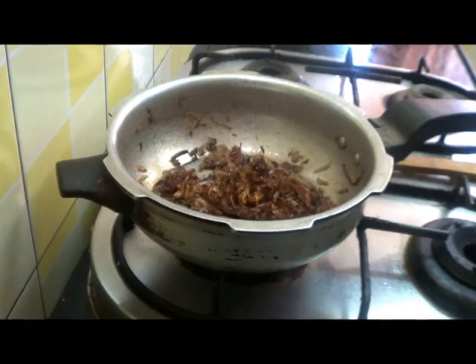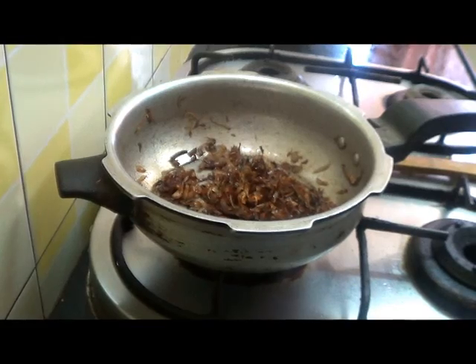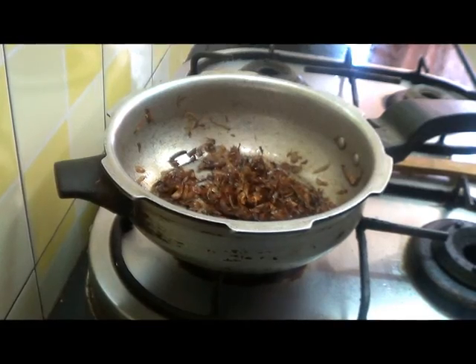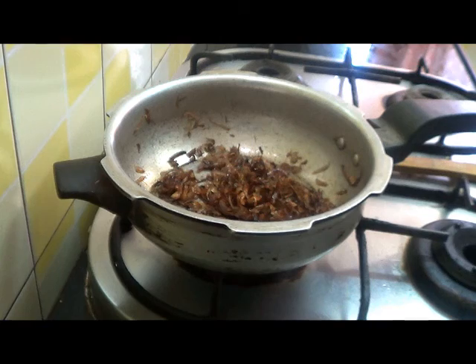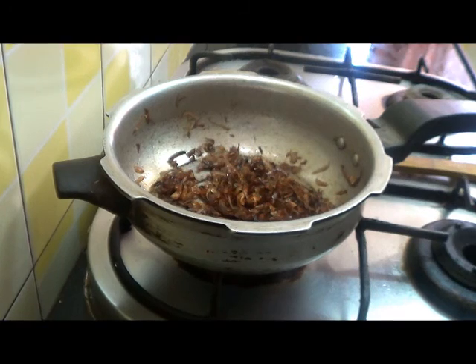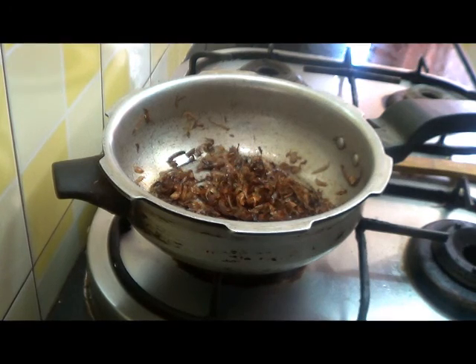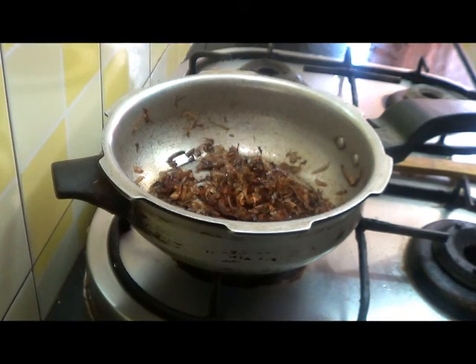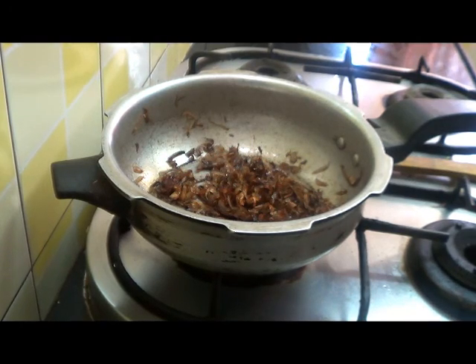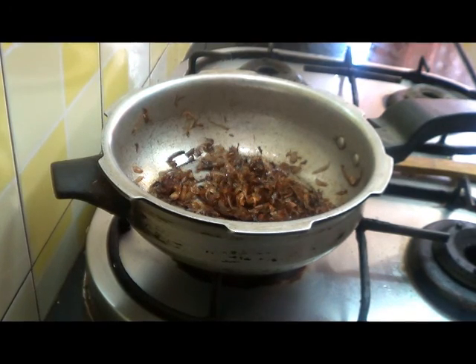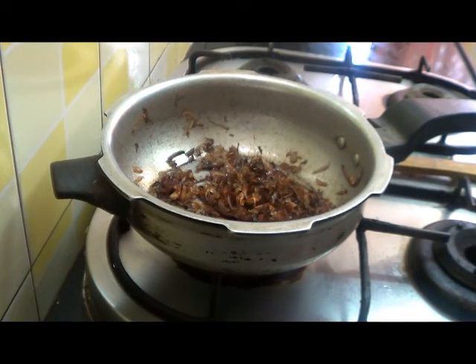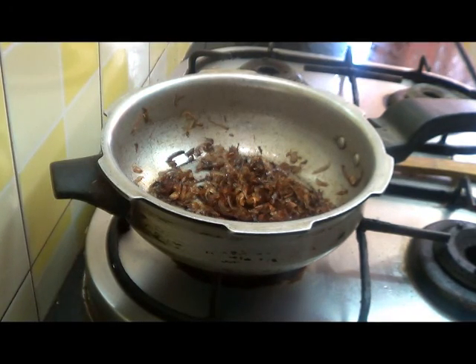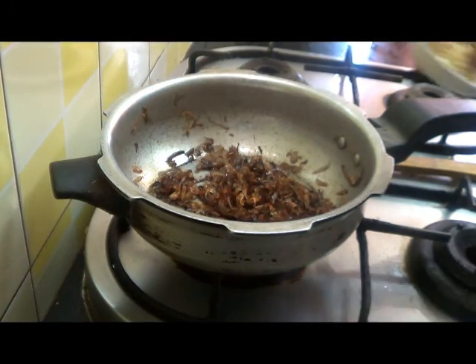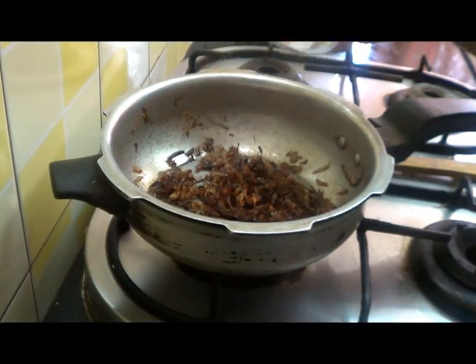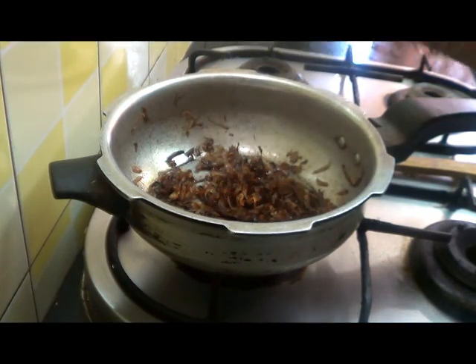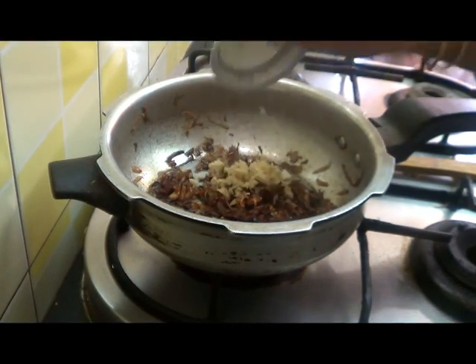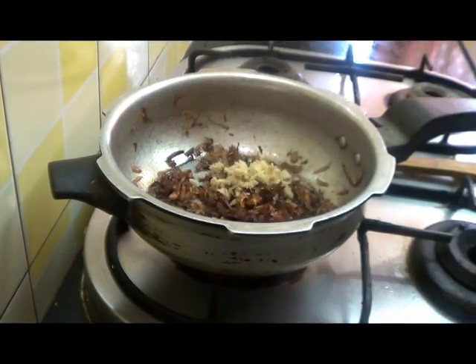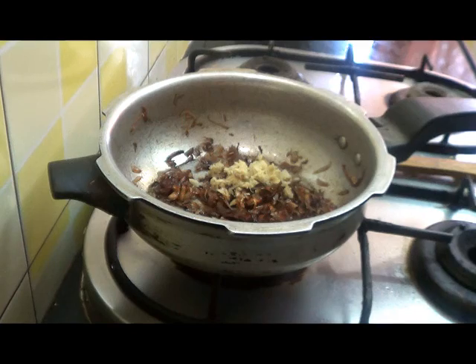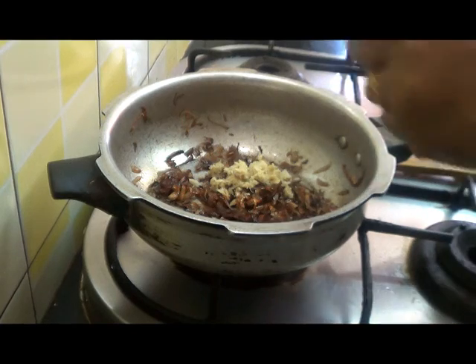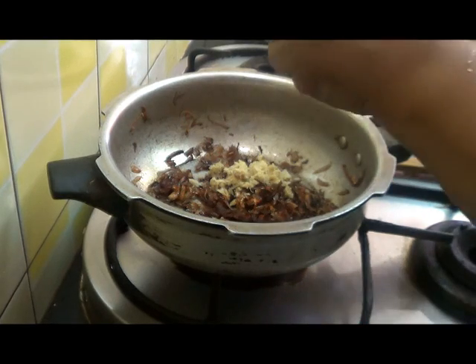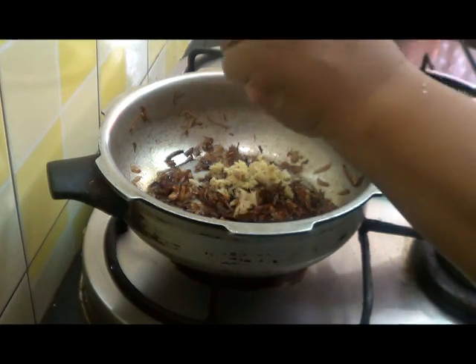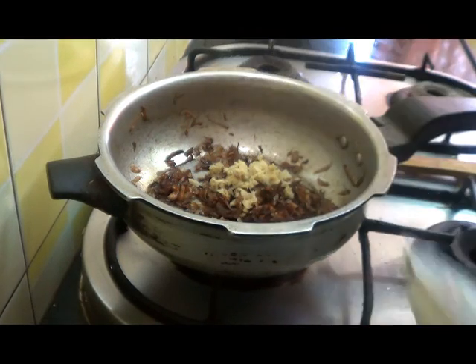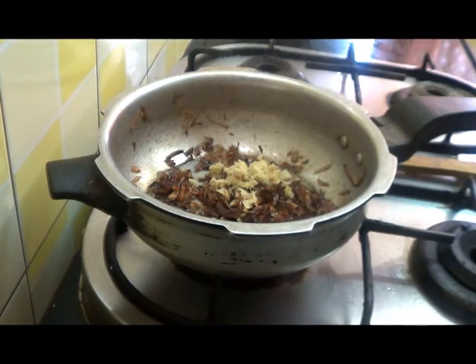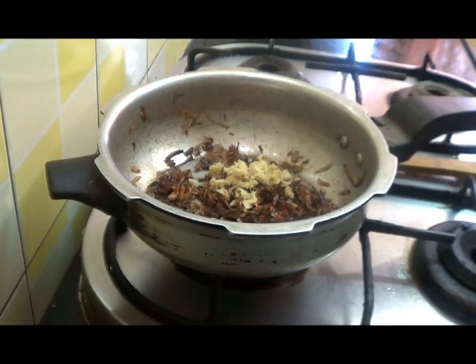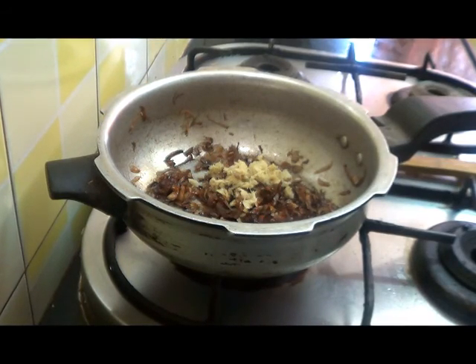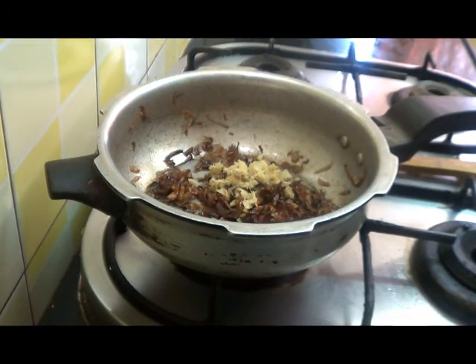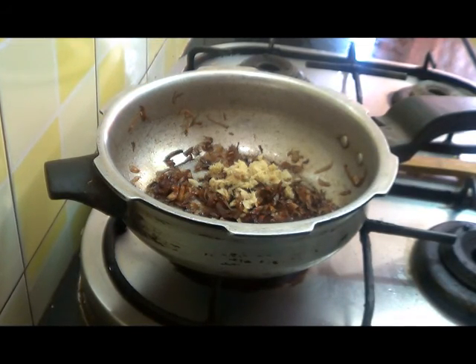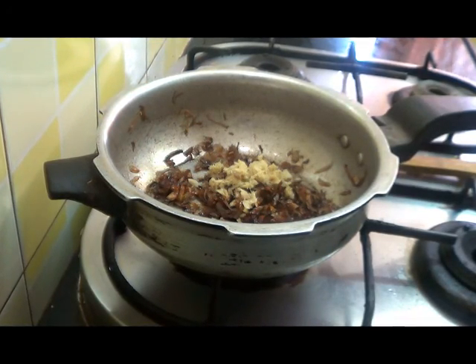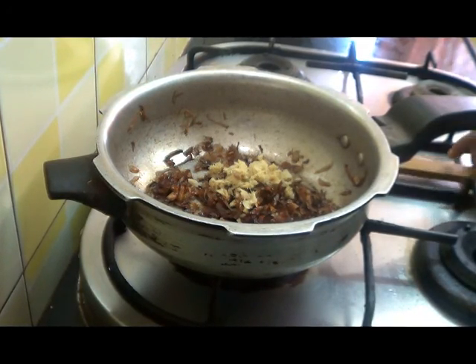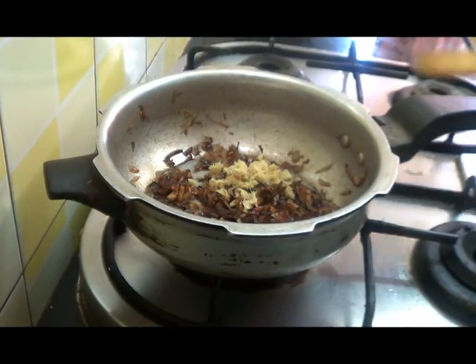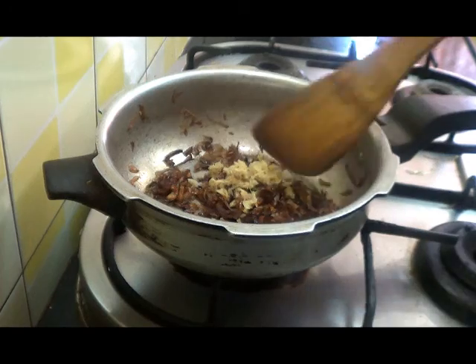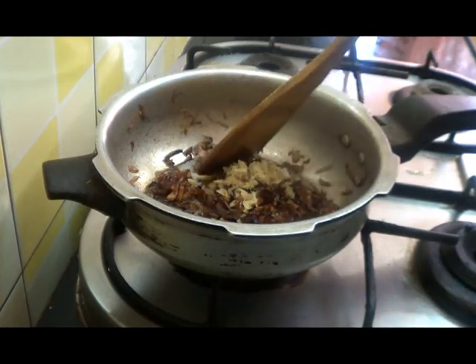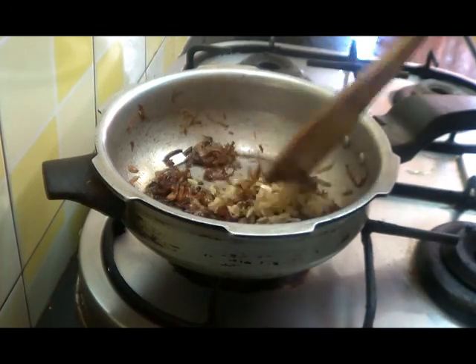Here I have fried two onions till brown in colour. To this I am going to add ginger garlic paste and cook for a minute.